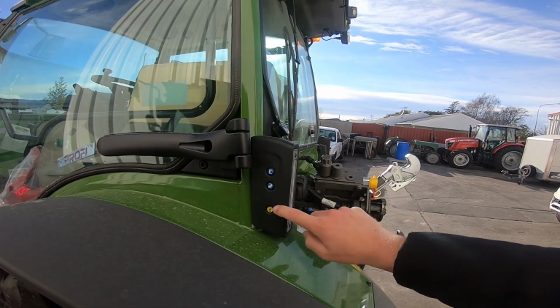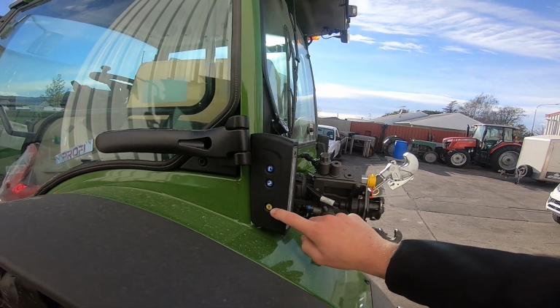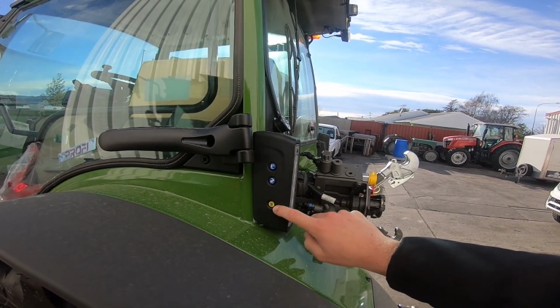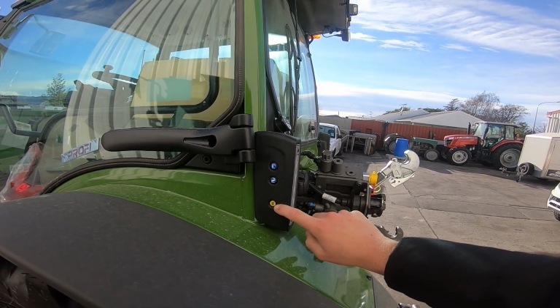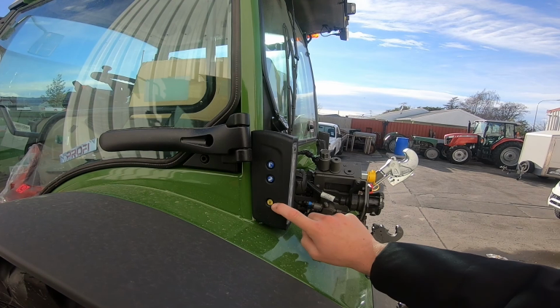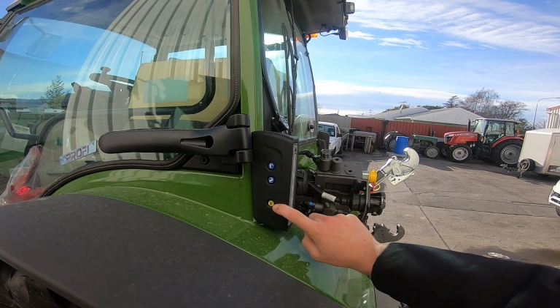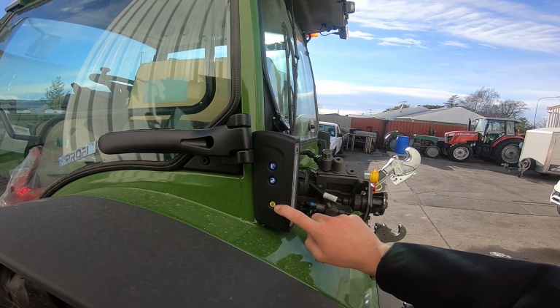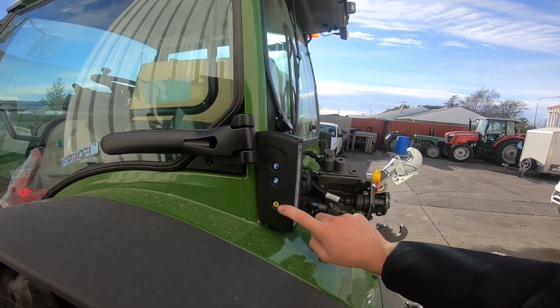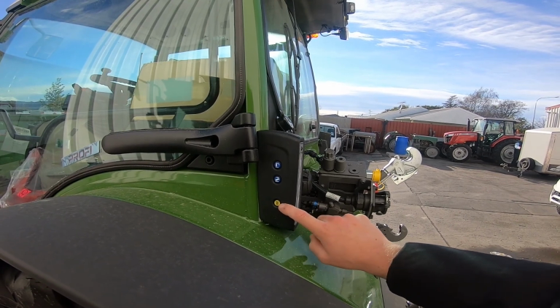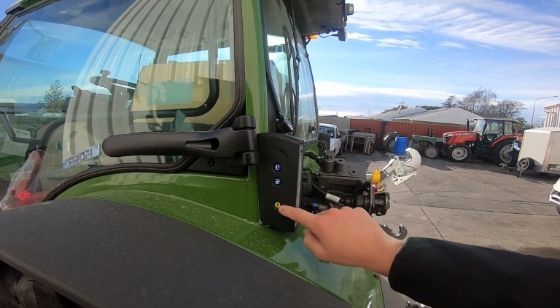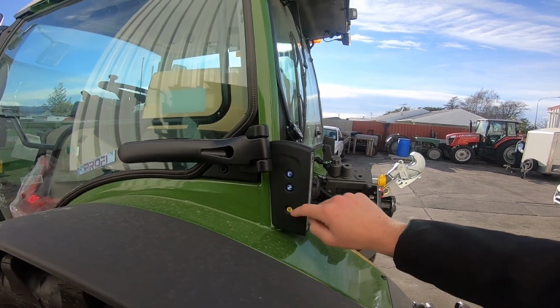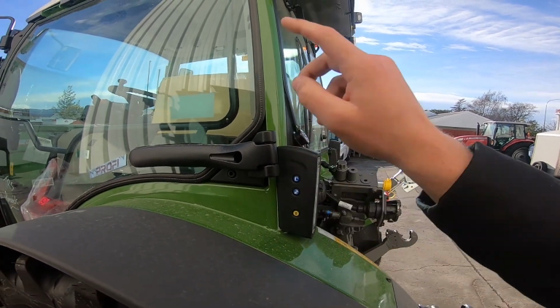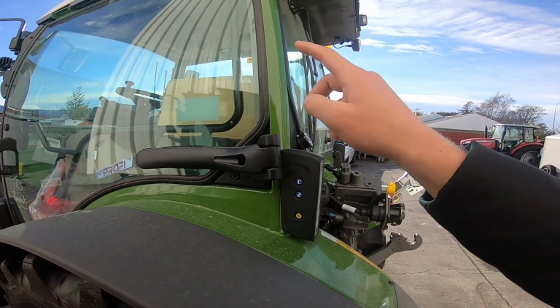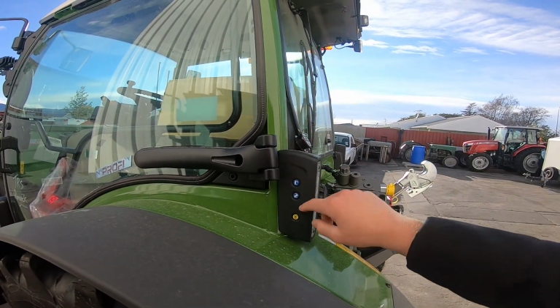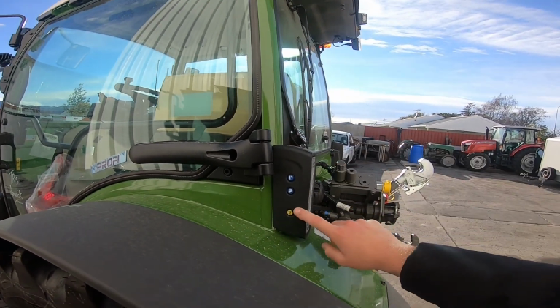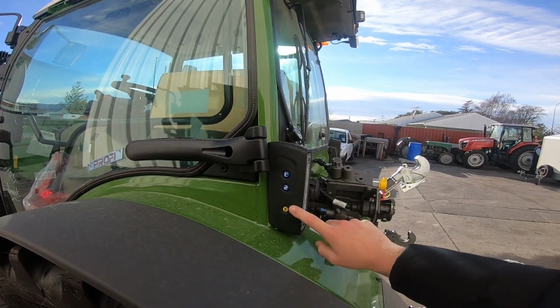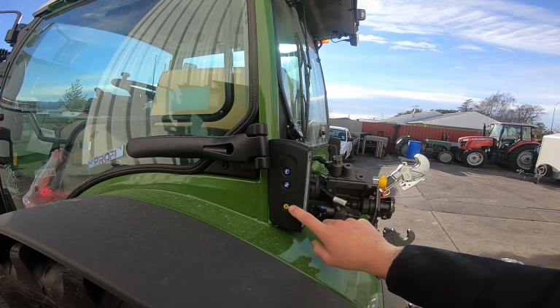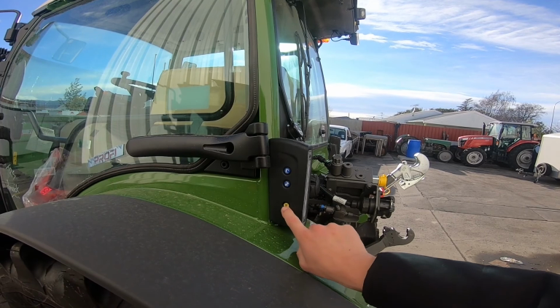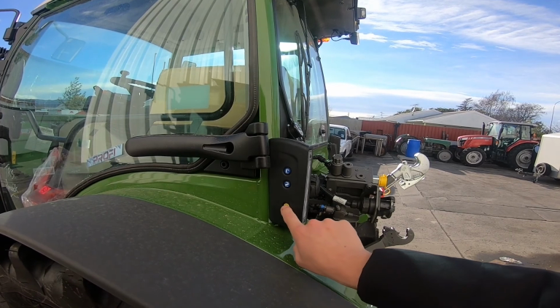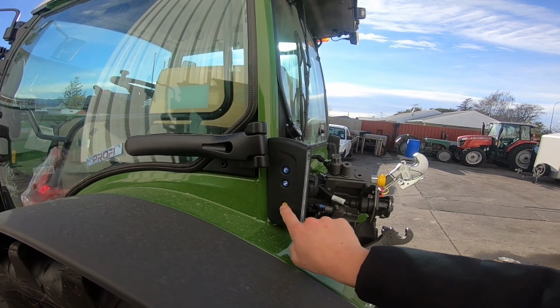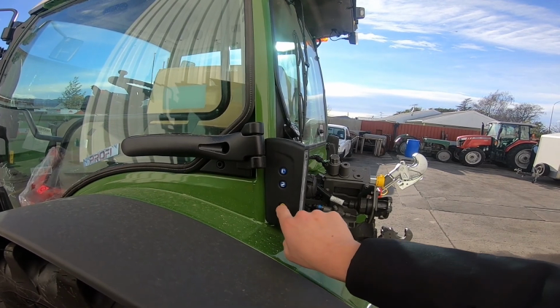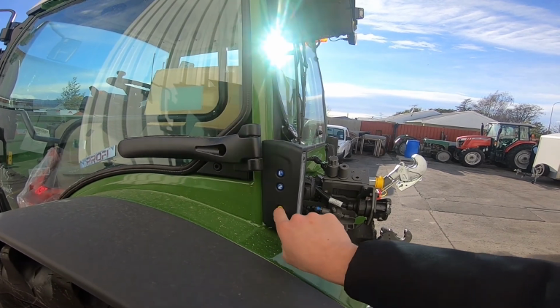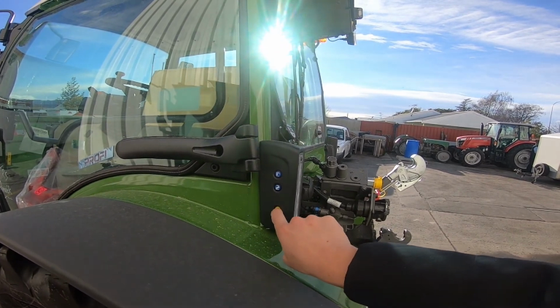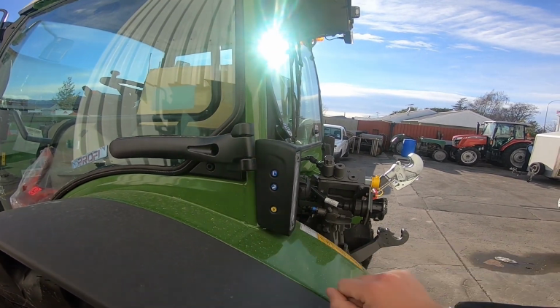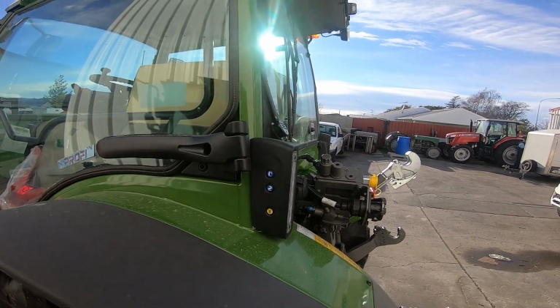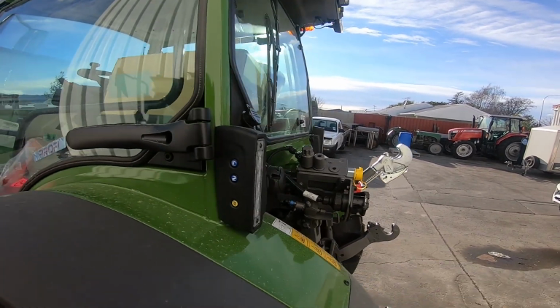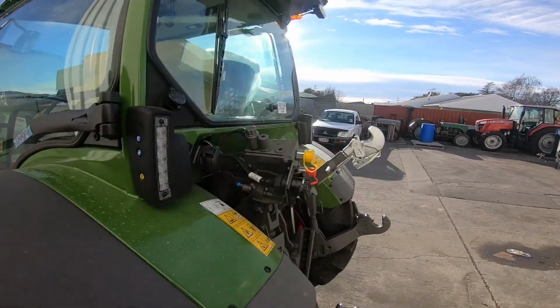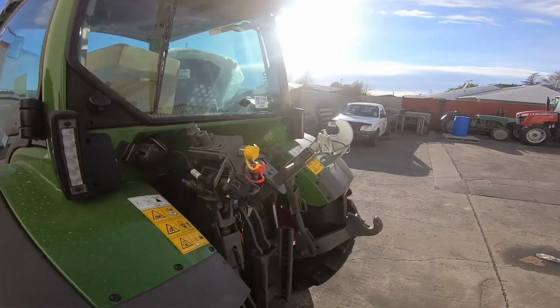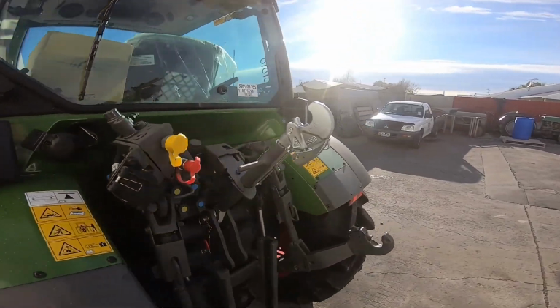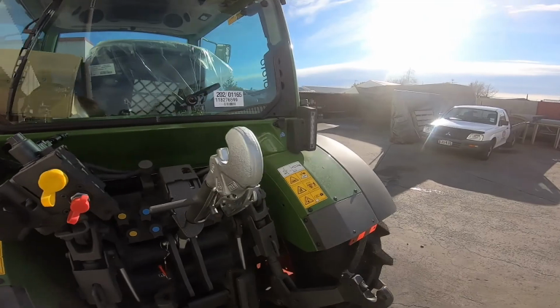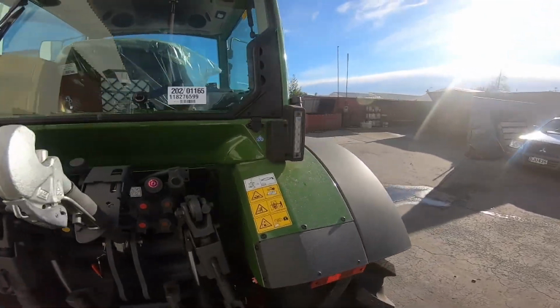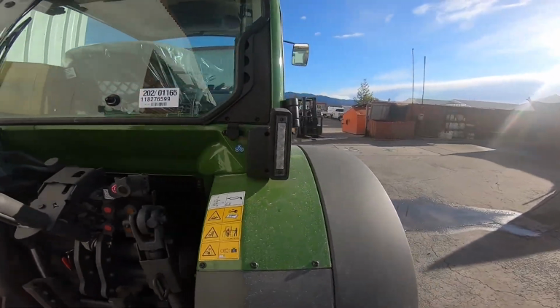We also have a PDO function at the back, so once we activate the stationary PDO in the cab on the screen, we can use this button here to turn our PDO on and off. Just show you the other side of the same.